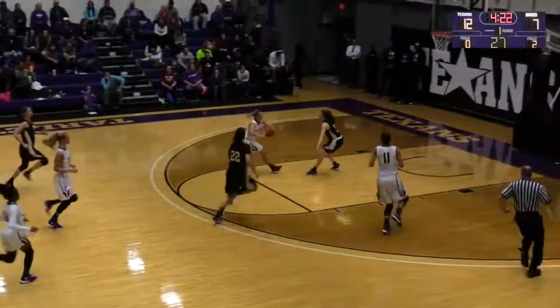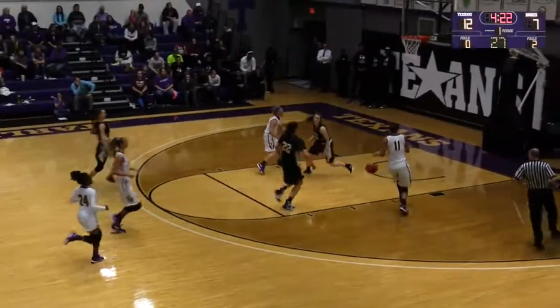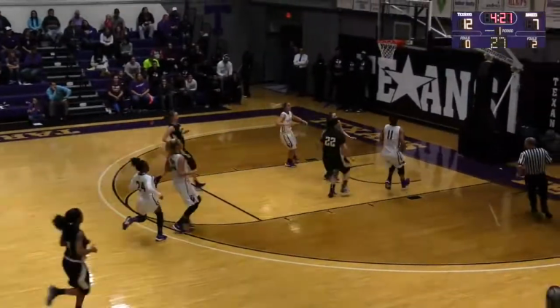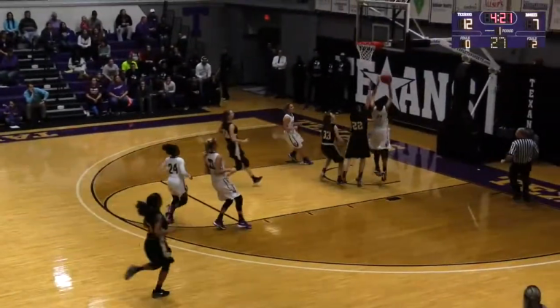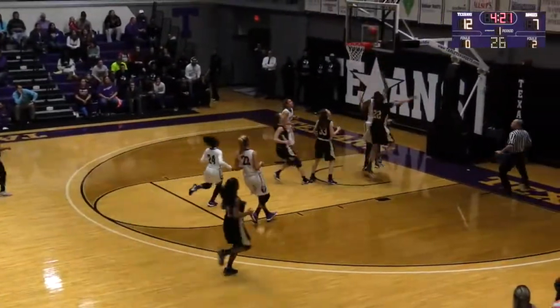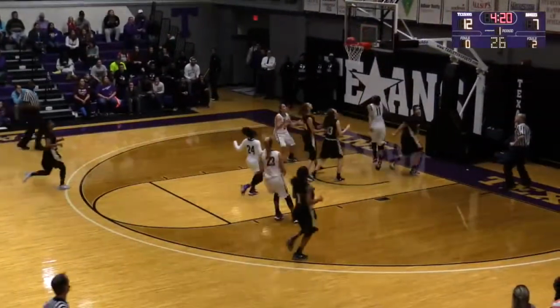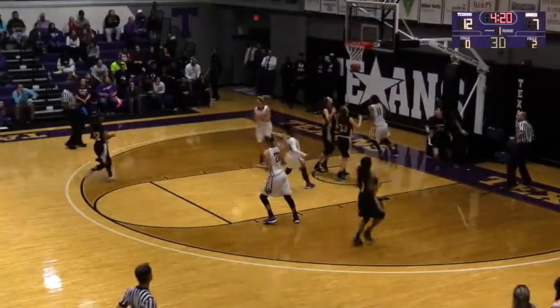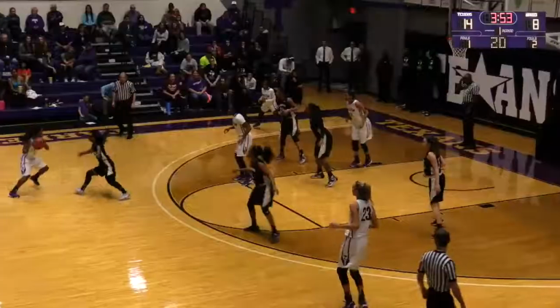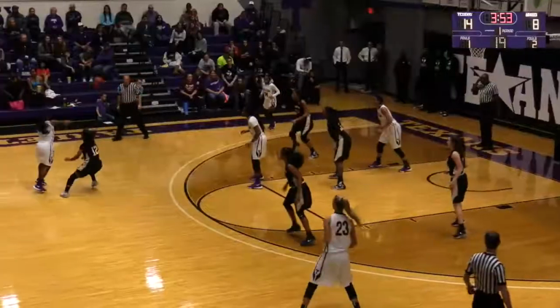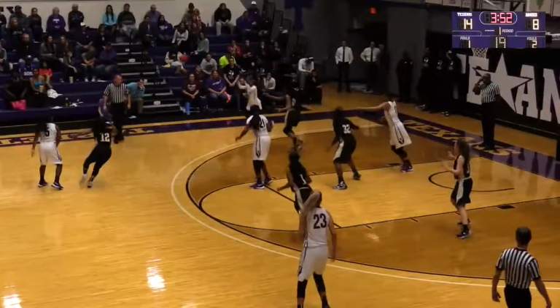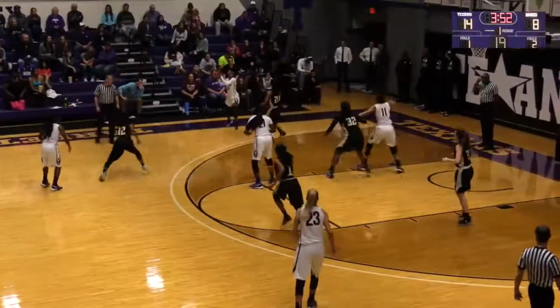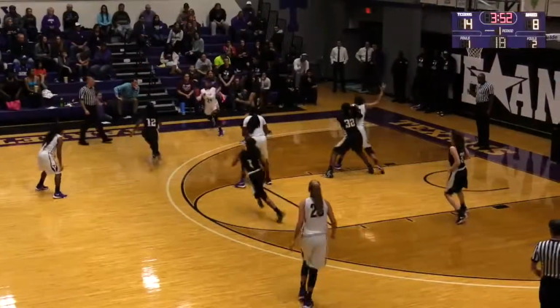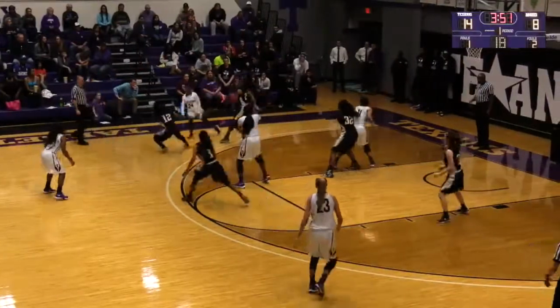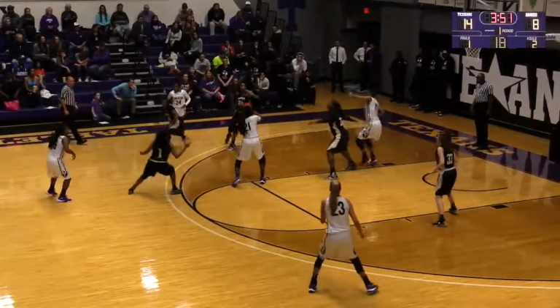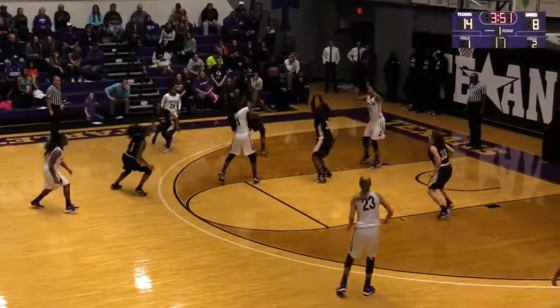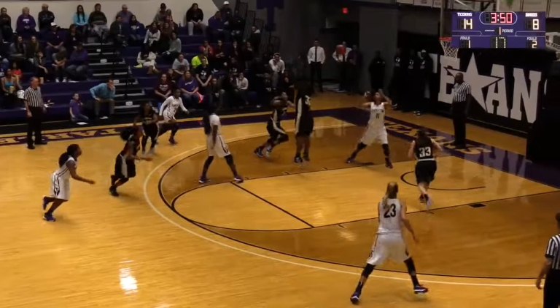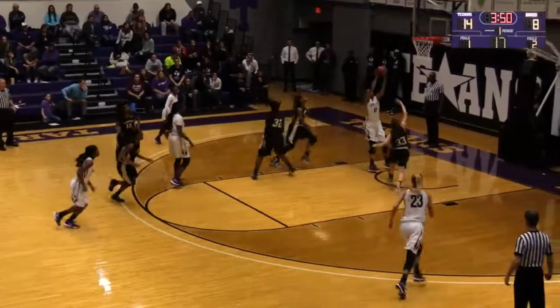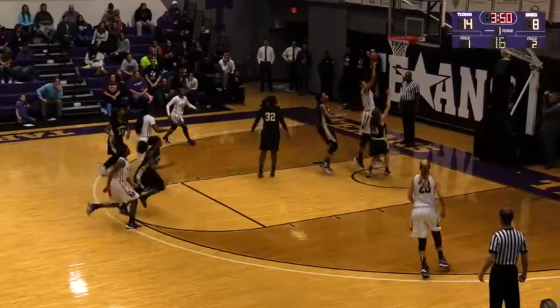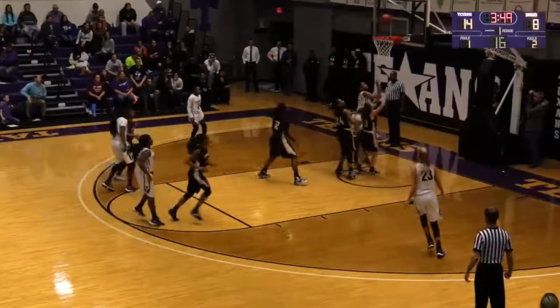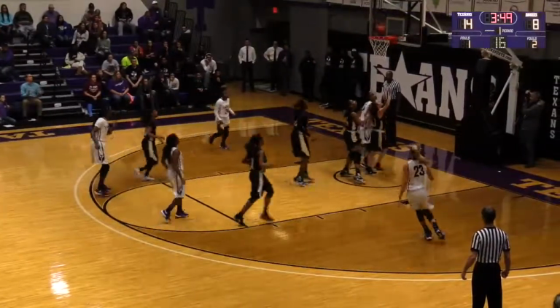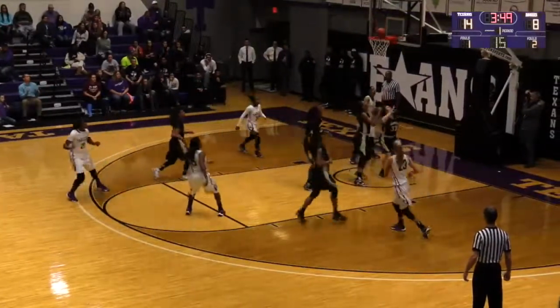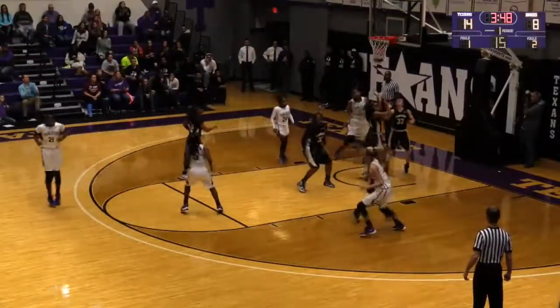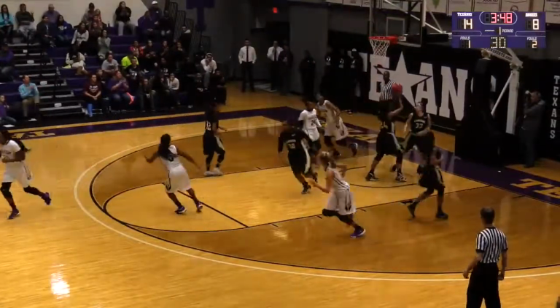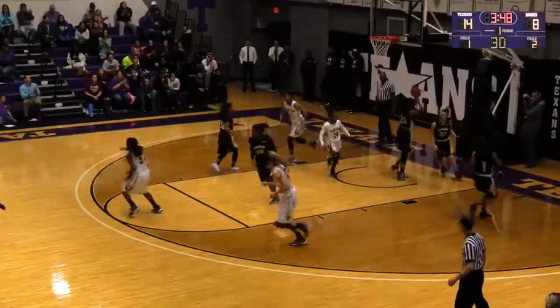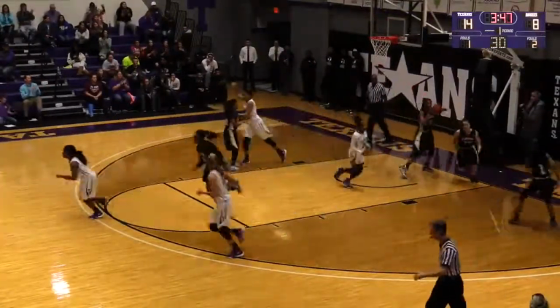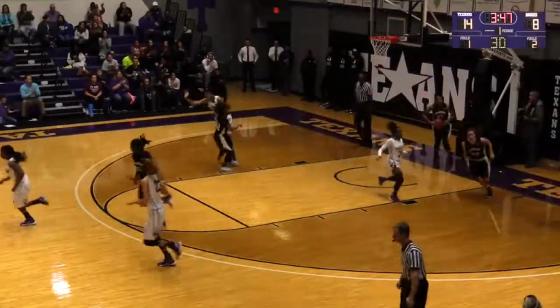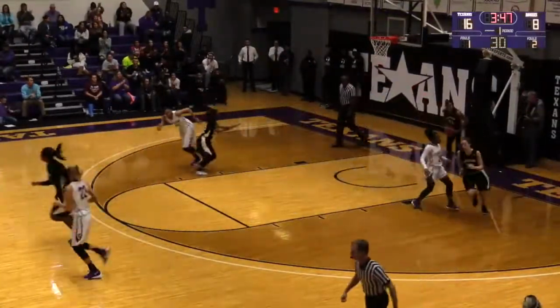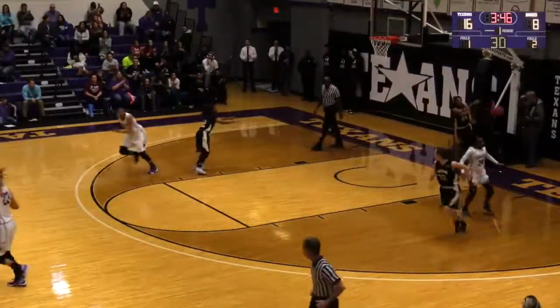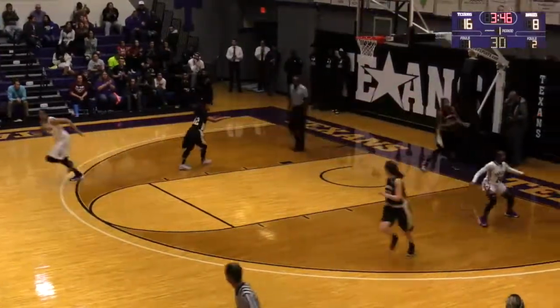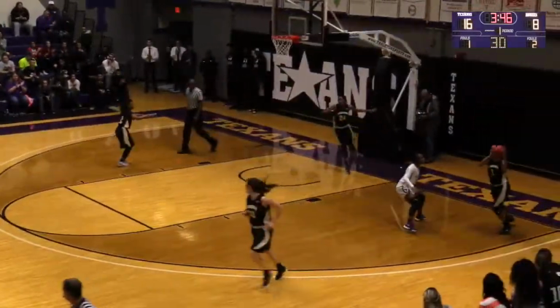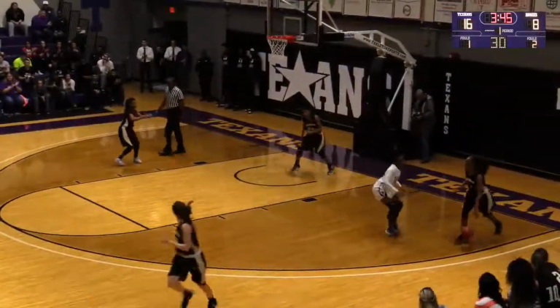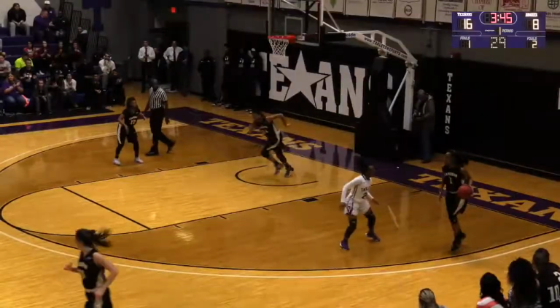Goes to Raven McGrath, now back to Fuller. Top of the key, Tierra Tatum is into the game for the Texans. Brianna Fuller with great ball movement by Tarleton State. Left side block, layup good.